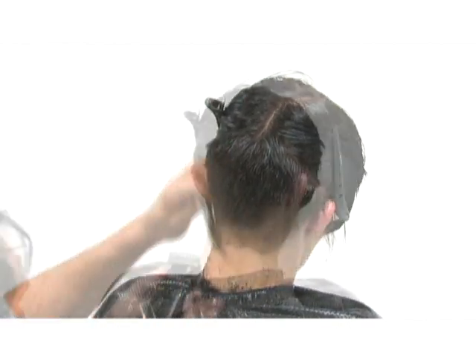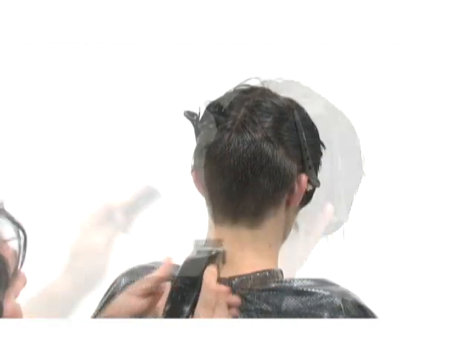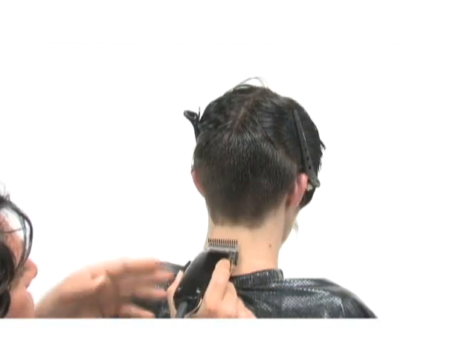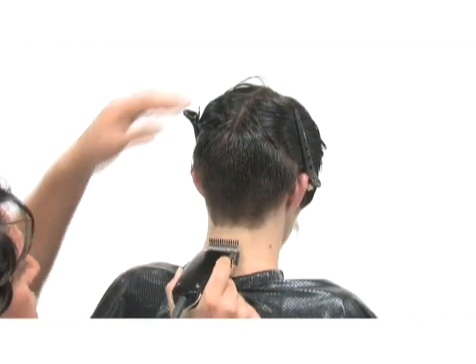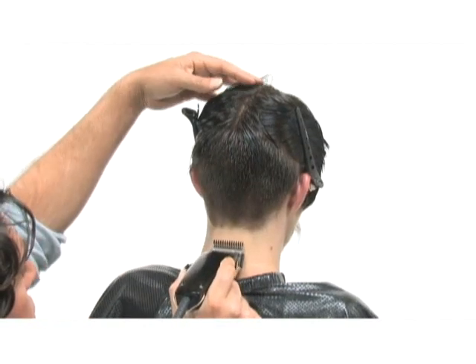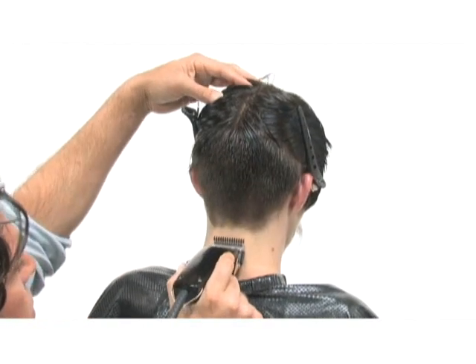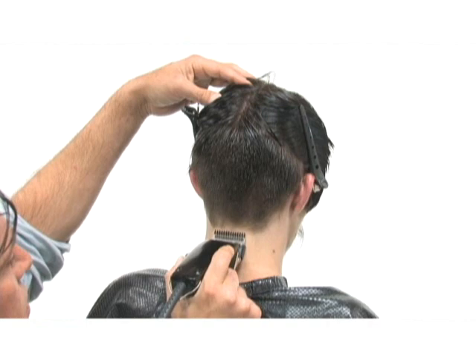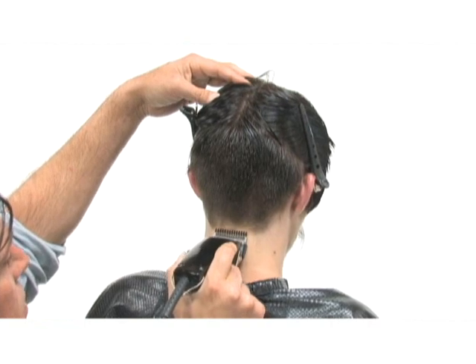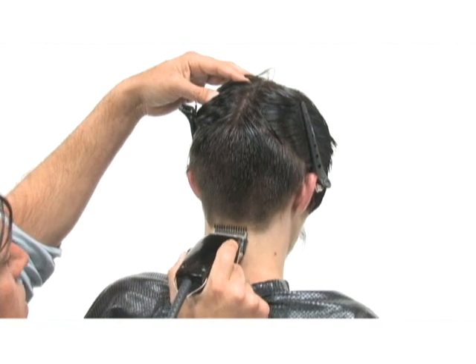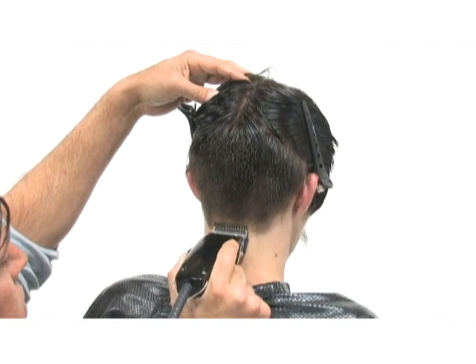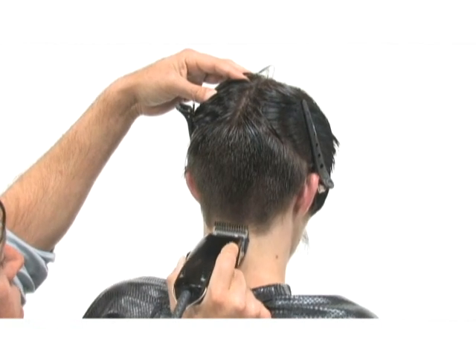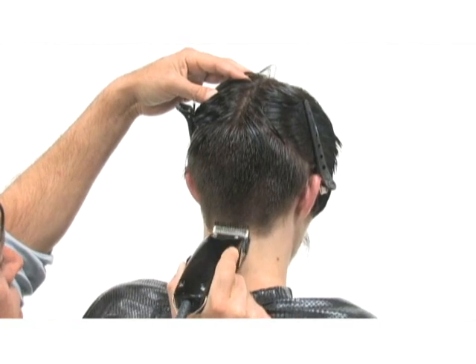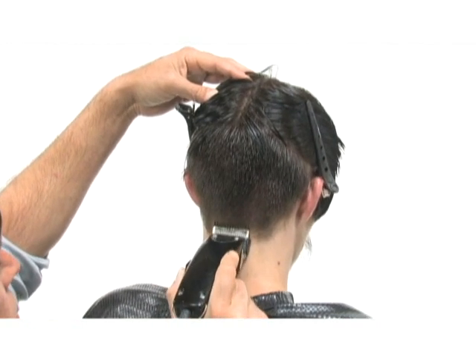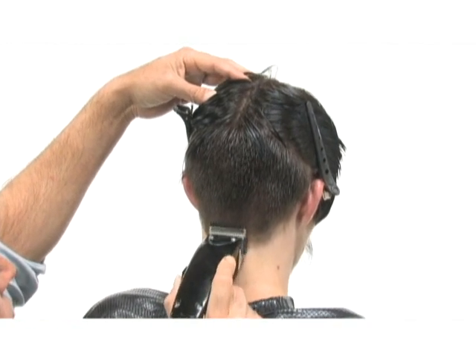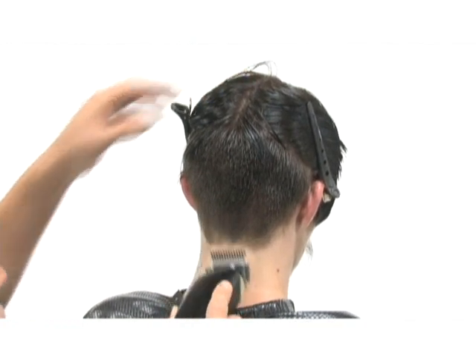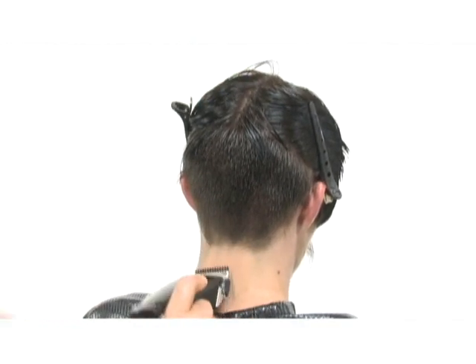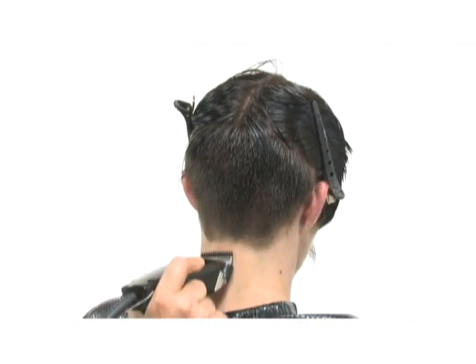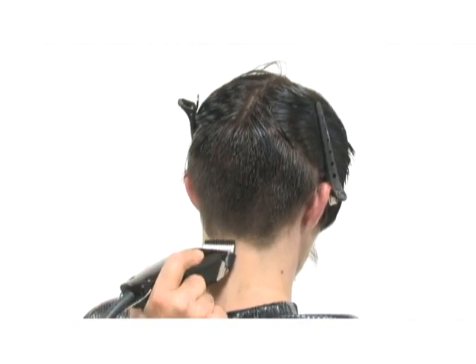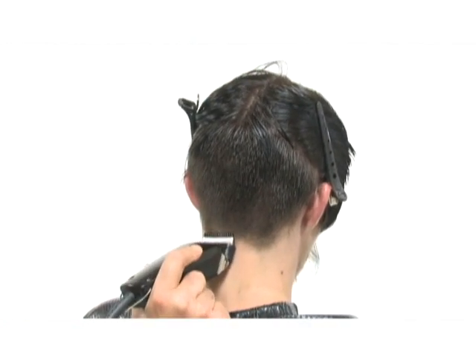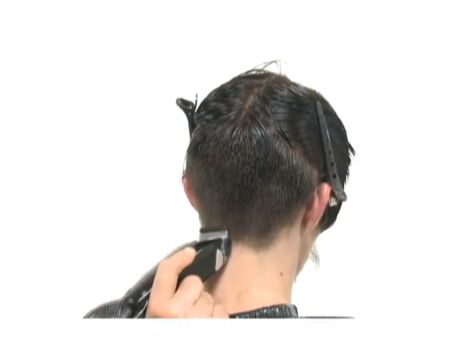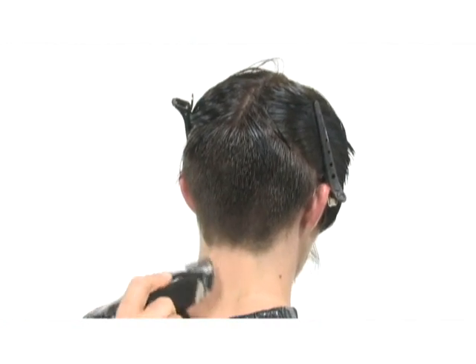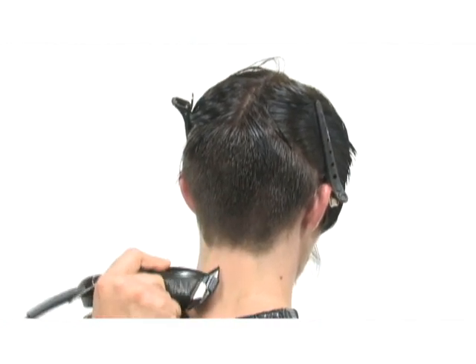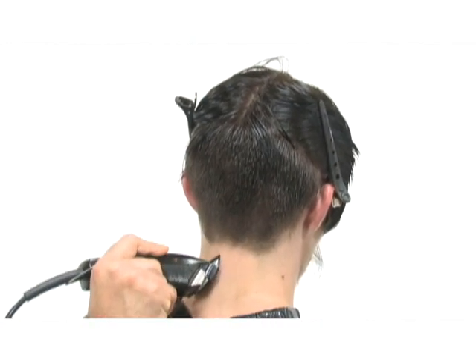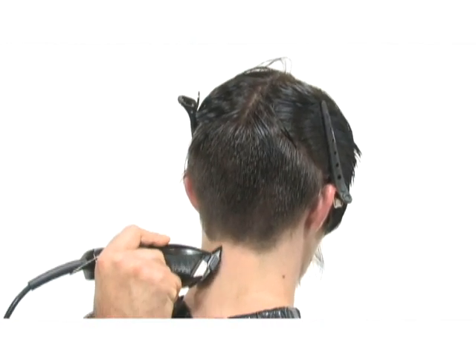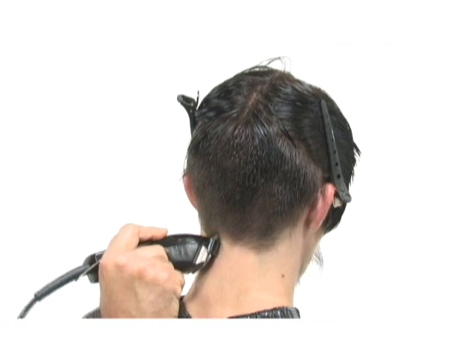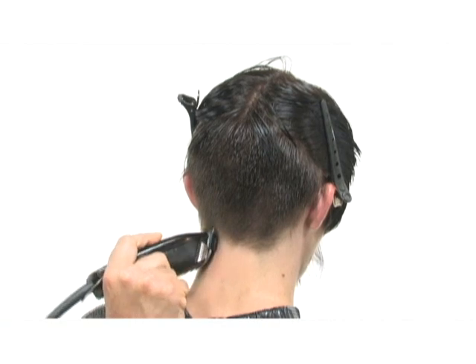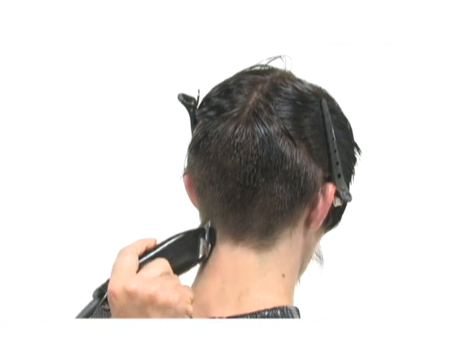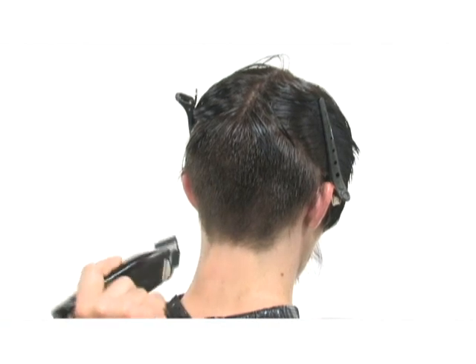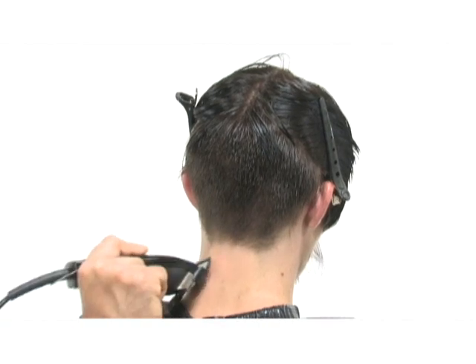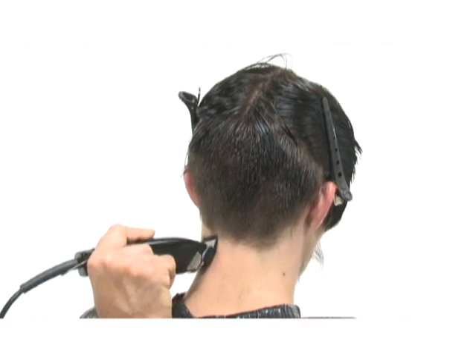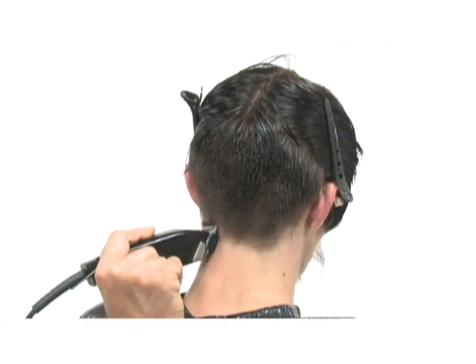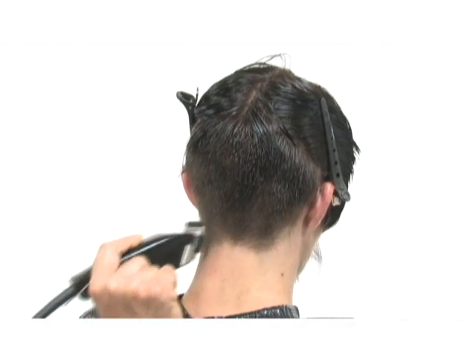We are now going to use our clipper with a blending guard to give a nice soft fade around the nape area.